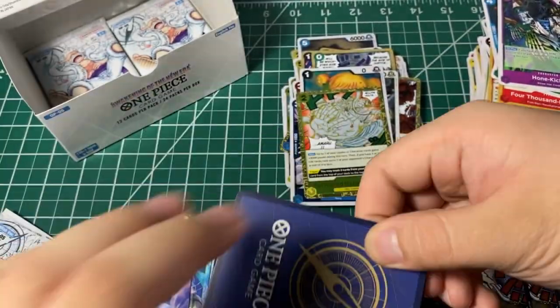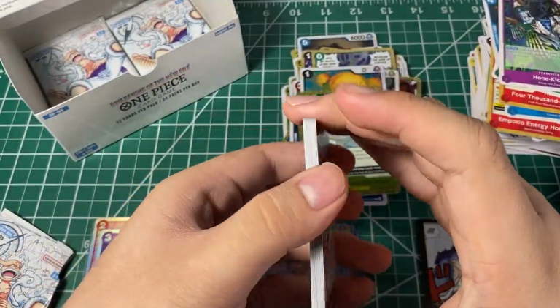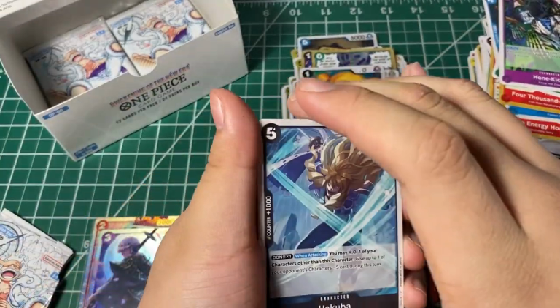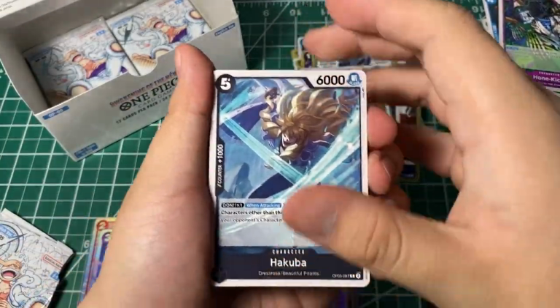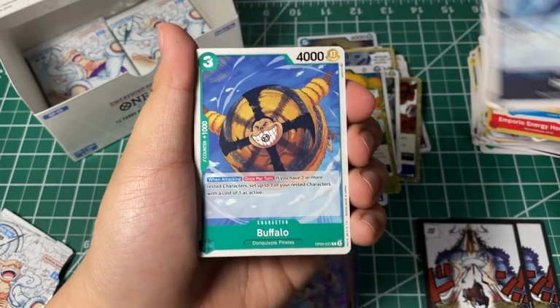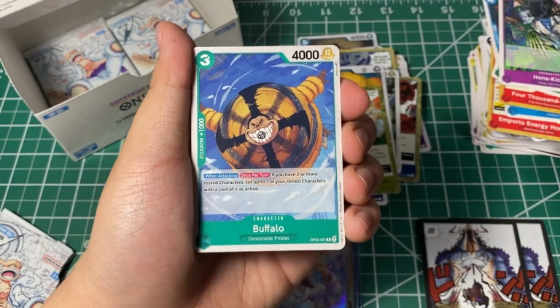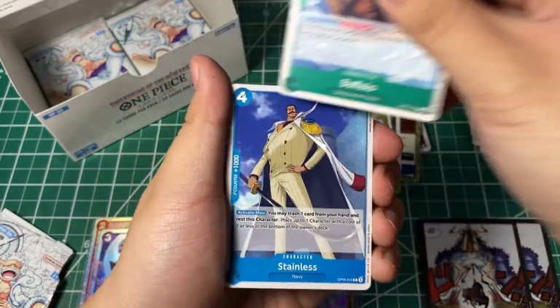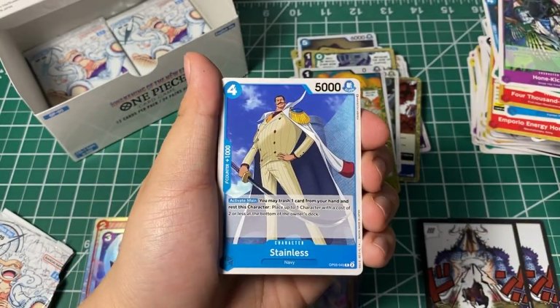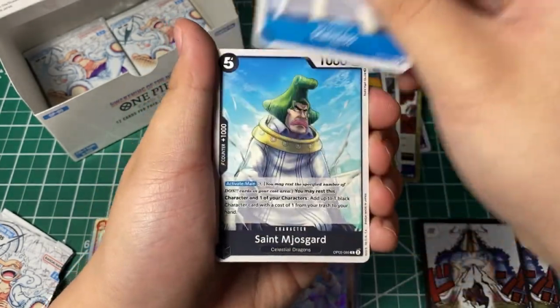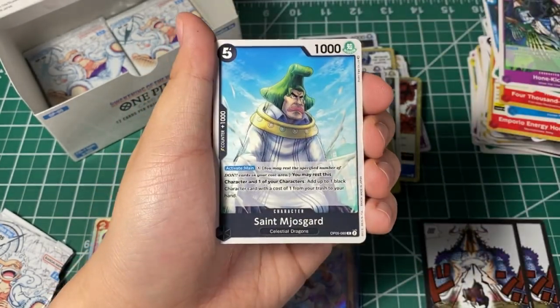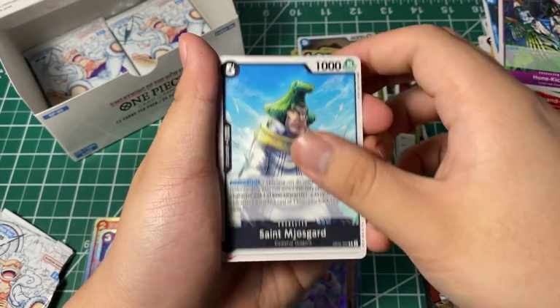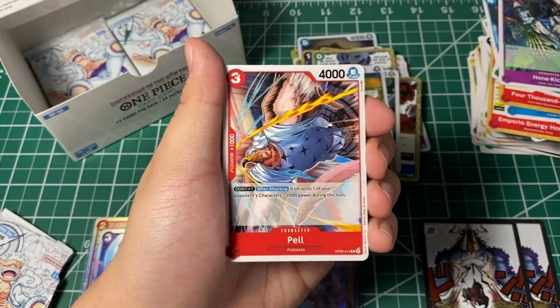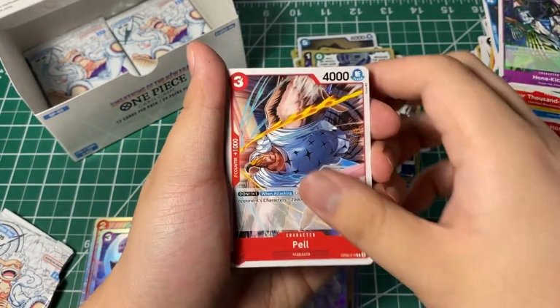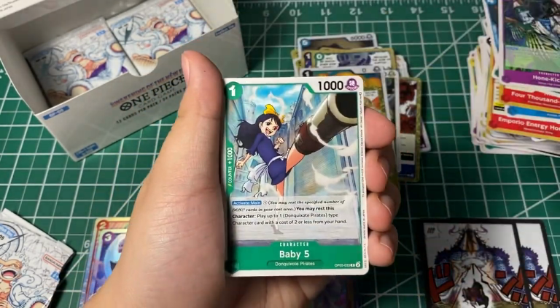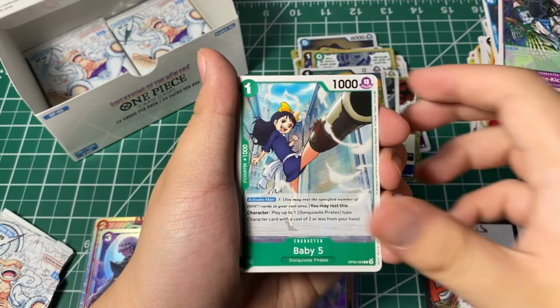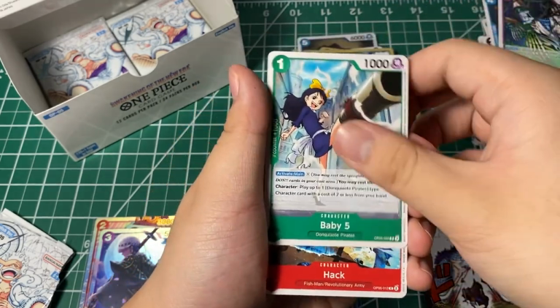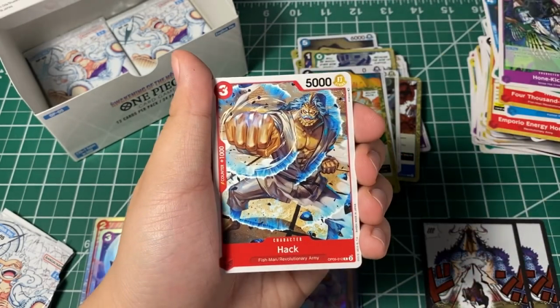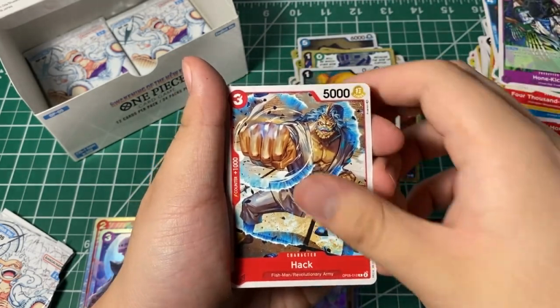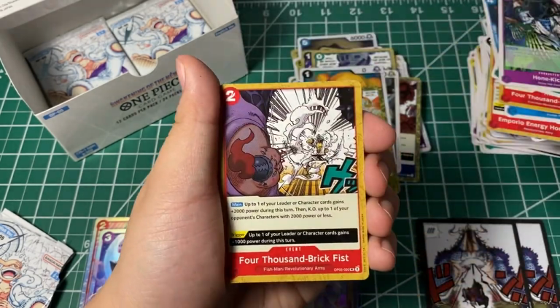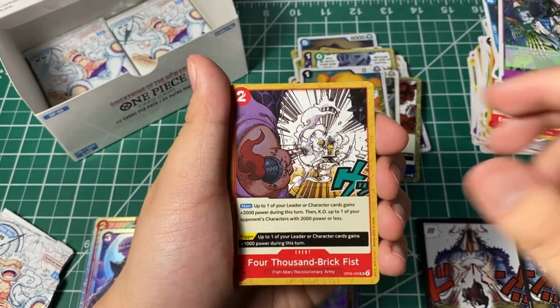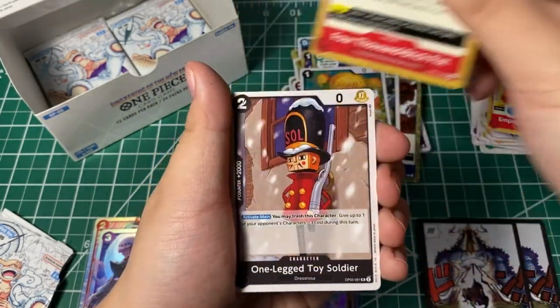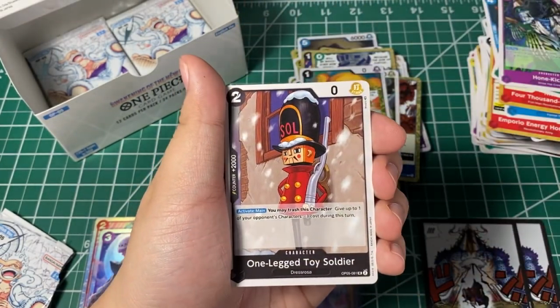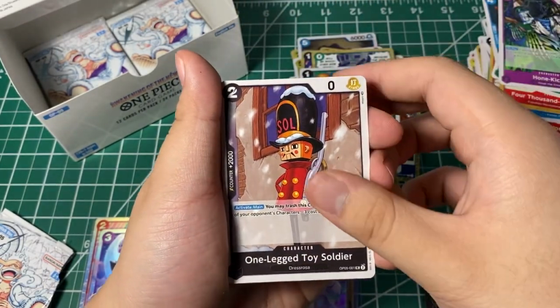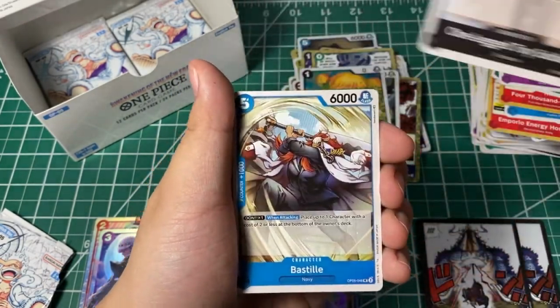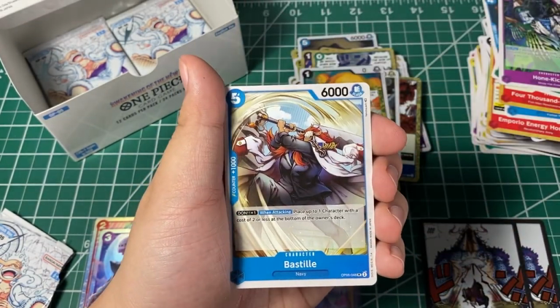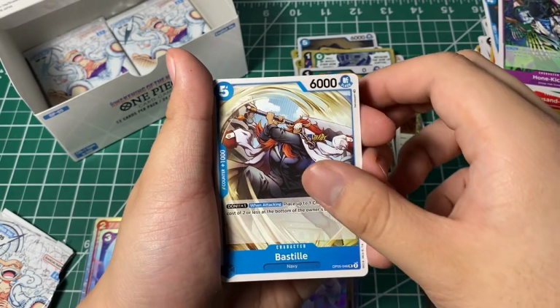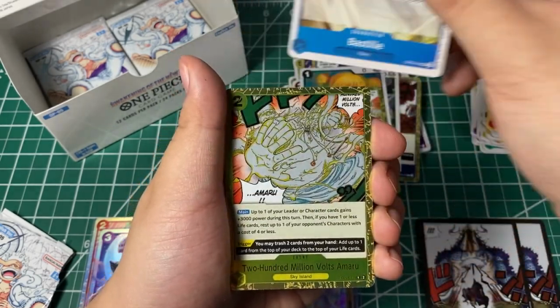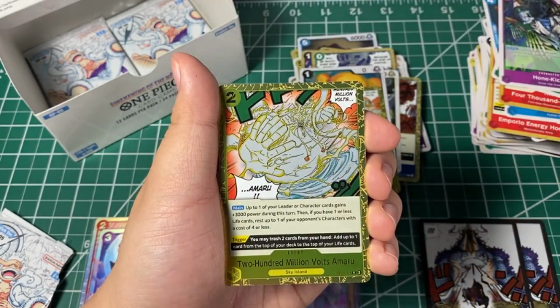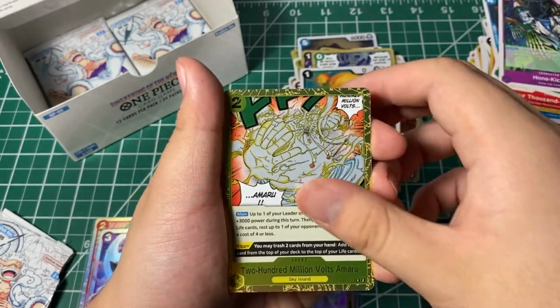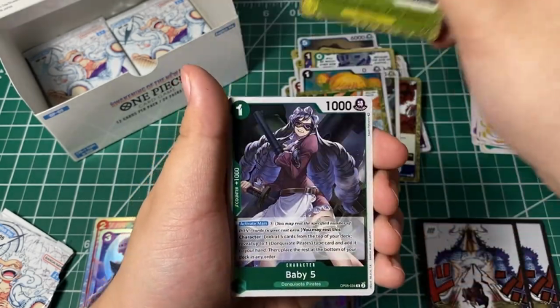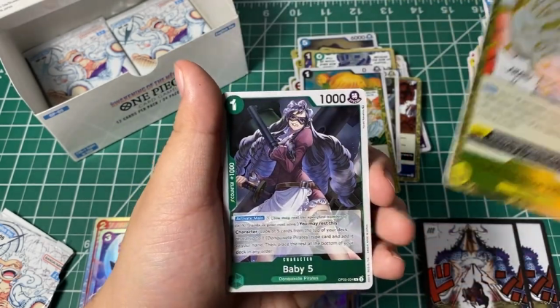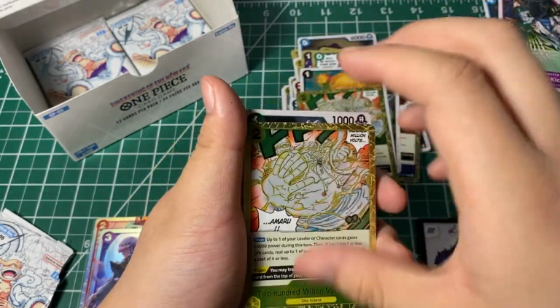Buffalo, here we go — Hakuba, Buffalo, Stainless, Belta, Baby 5, Heck, event card — one Like-a-Toy Soldier, but still — event card again, and Baby 5.